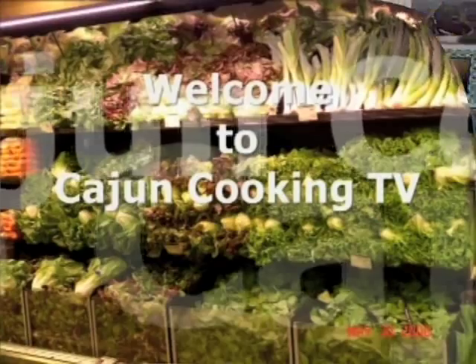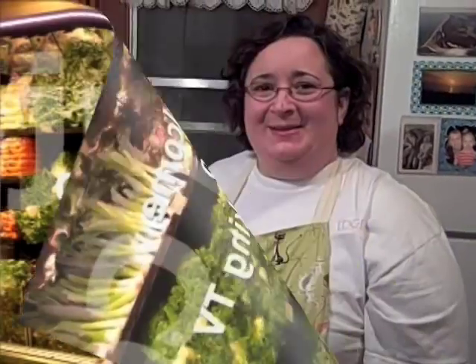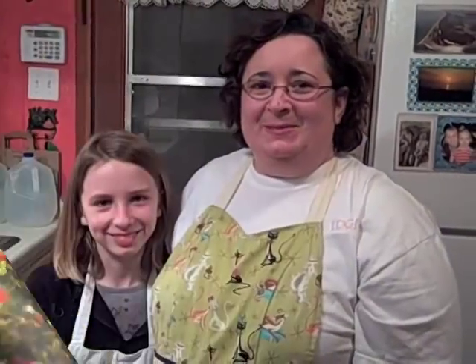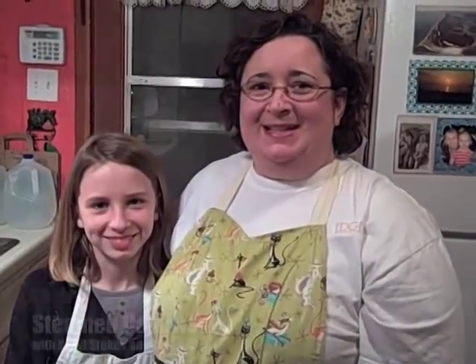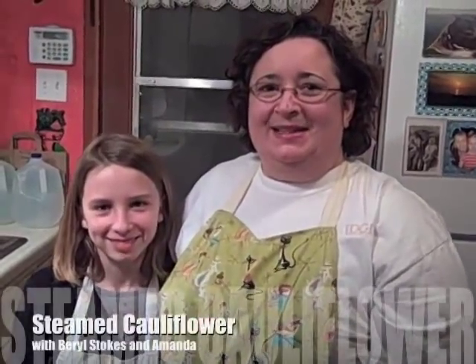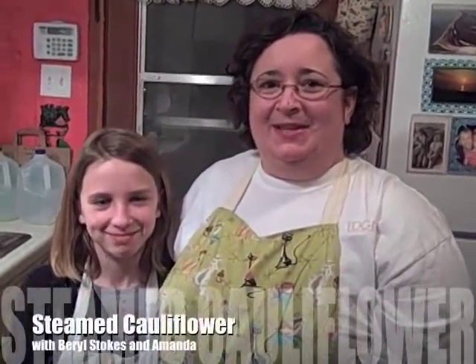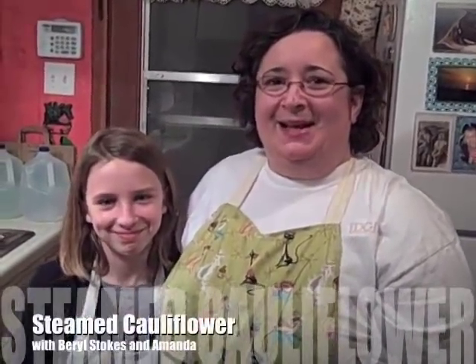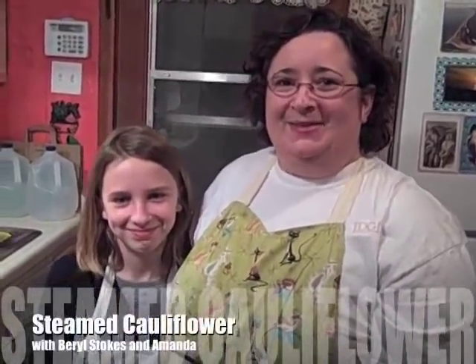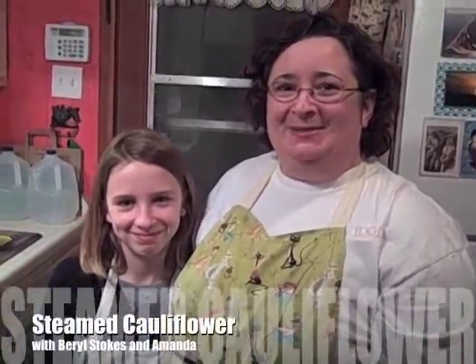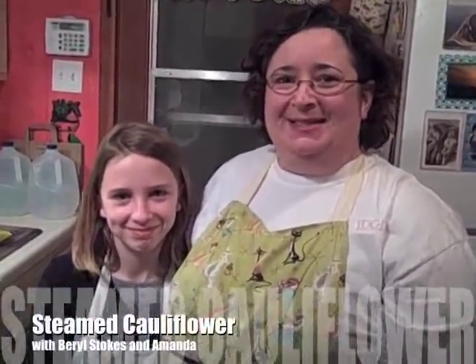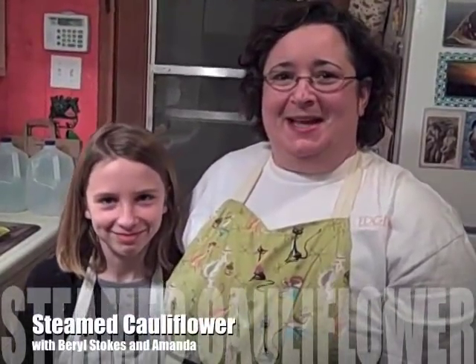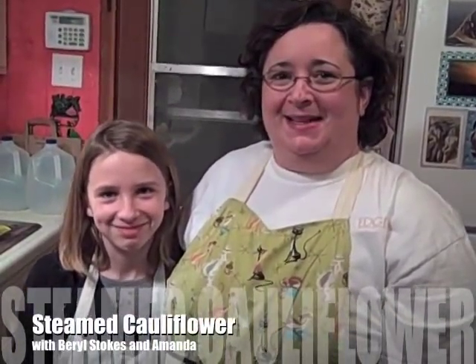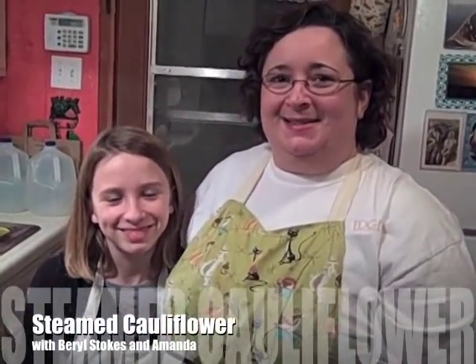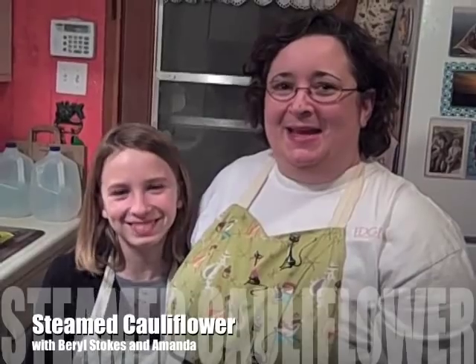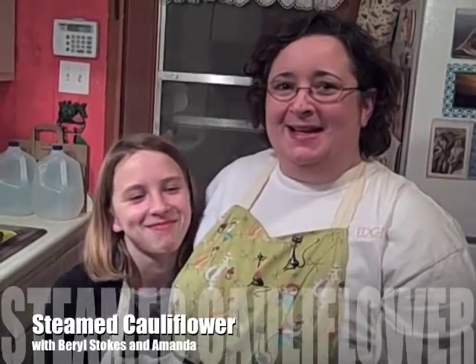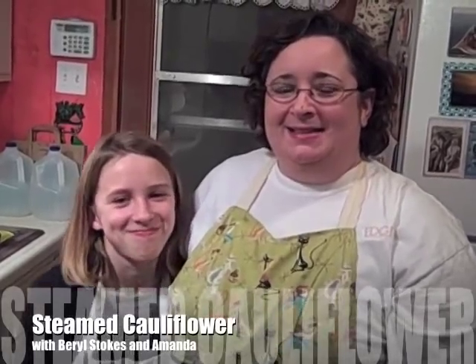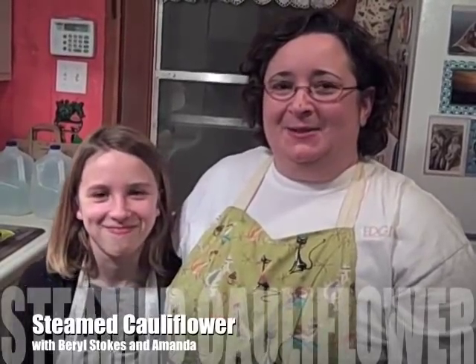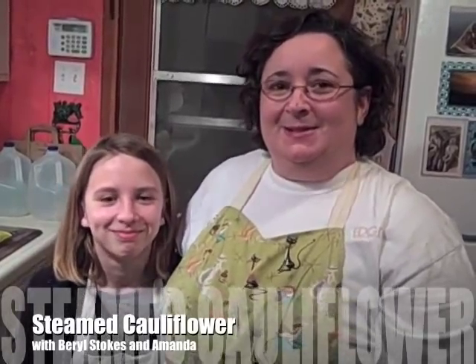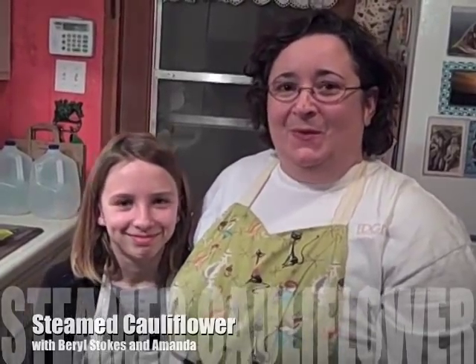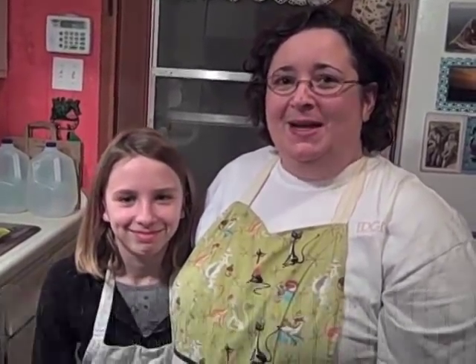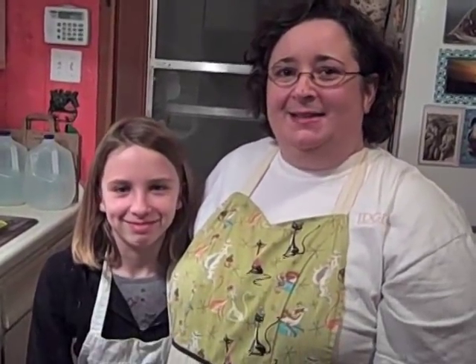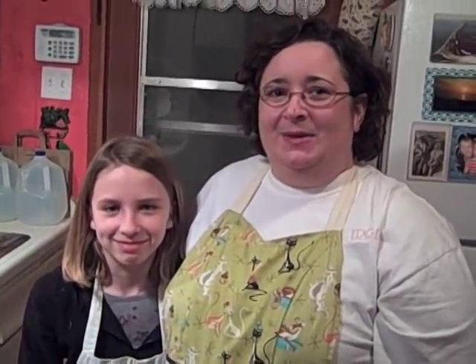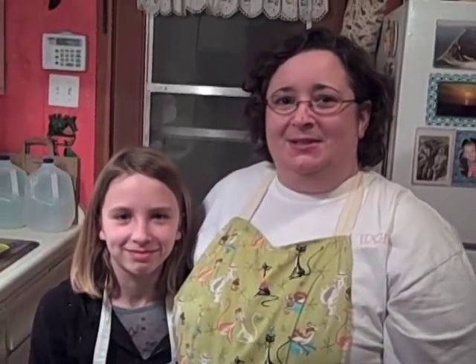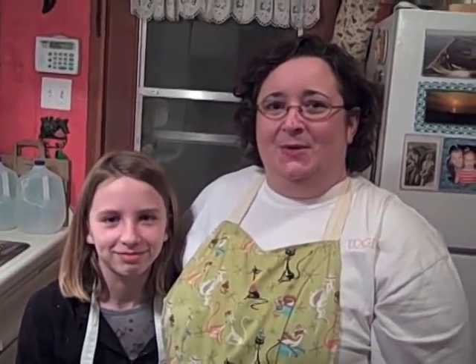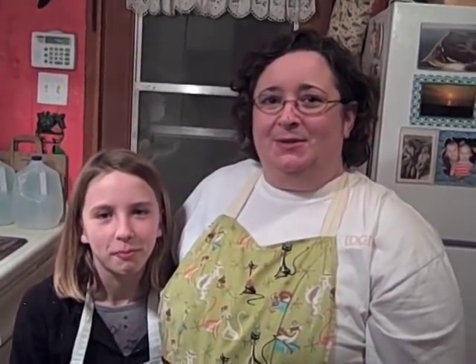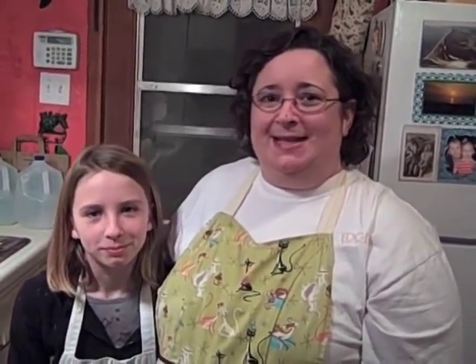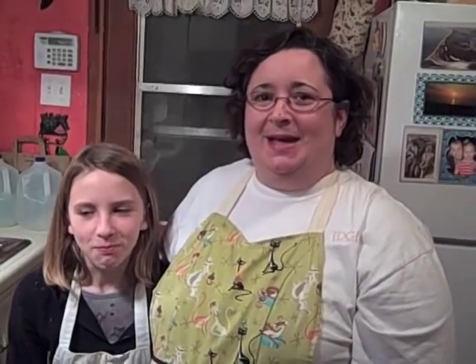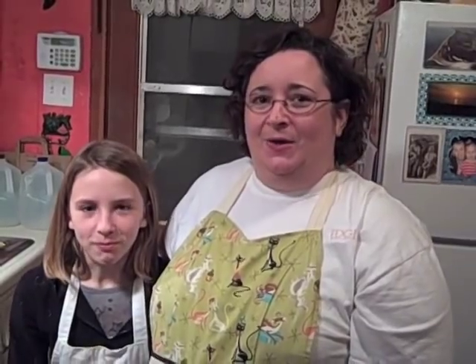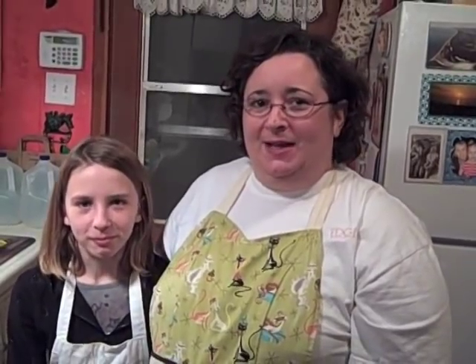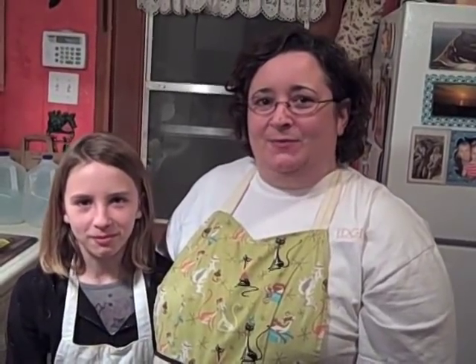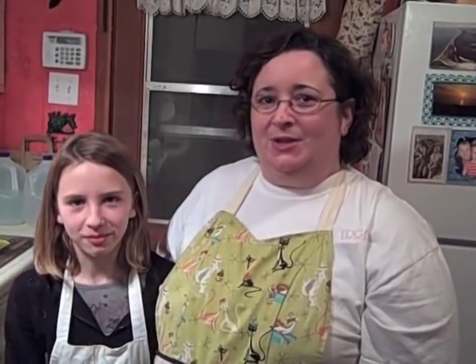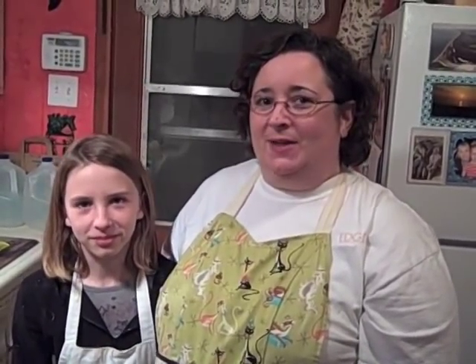Hi and welcome to Cajun Cooking TV. Tonight we have a guest with us on Saturday night. This is Amanda. She's cooked with us before. And tonight we're going to show you how to steam a cauliflower — a fresh cauliflower.